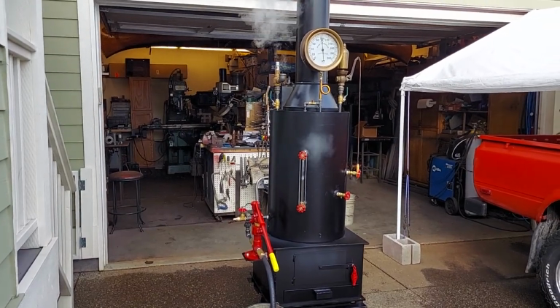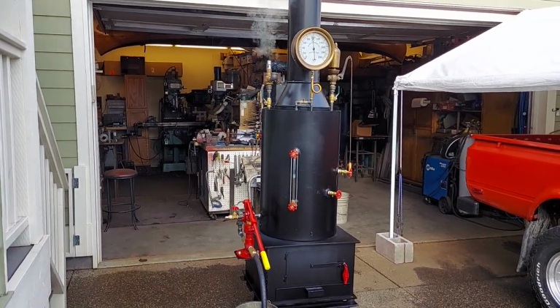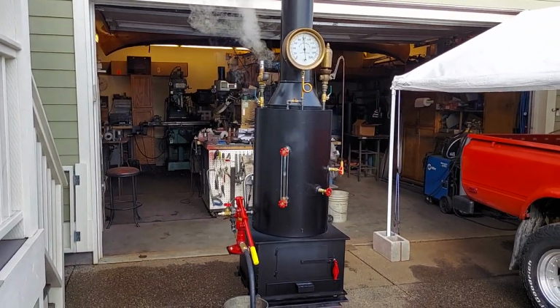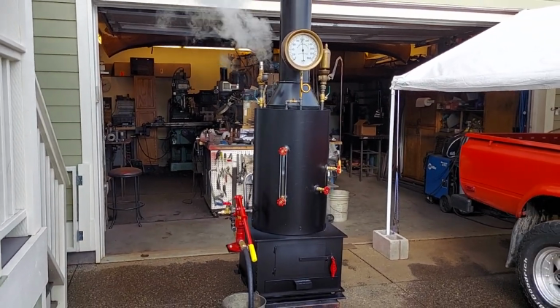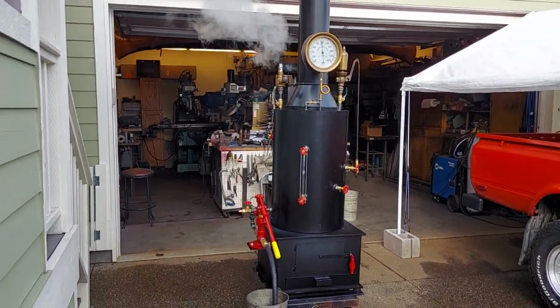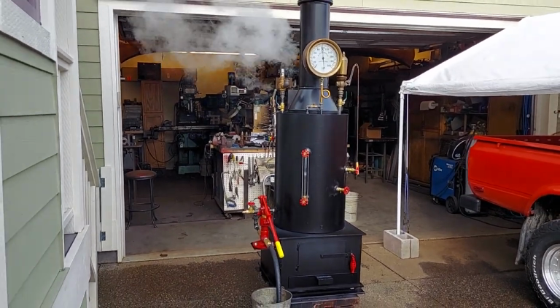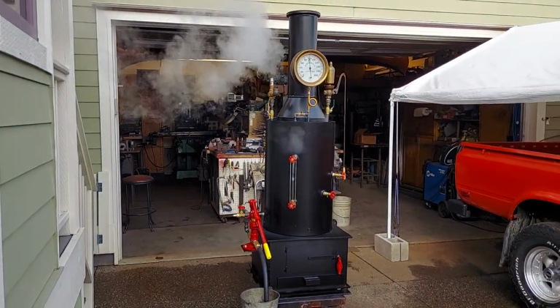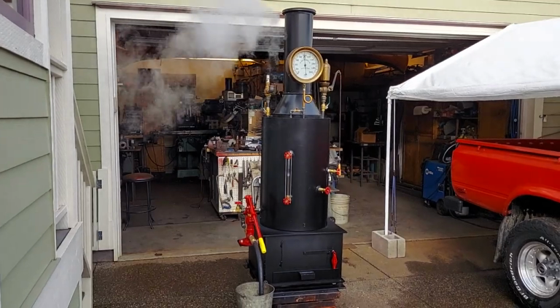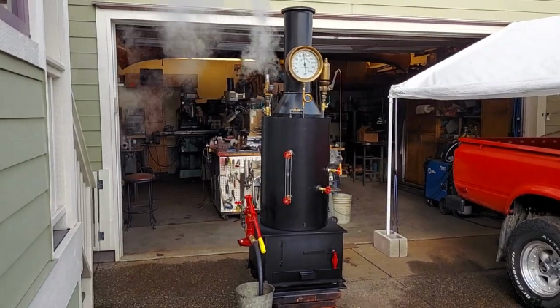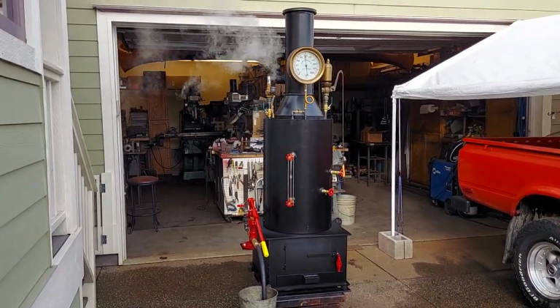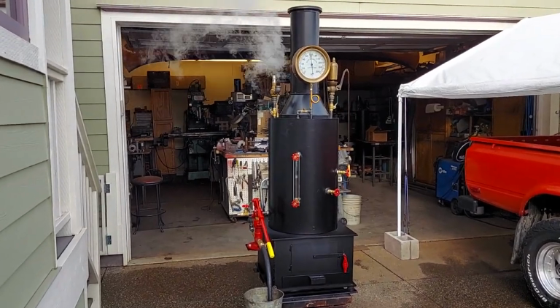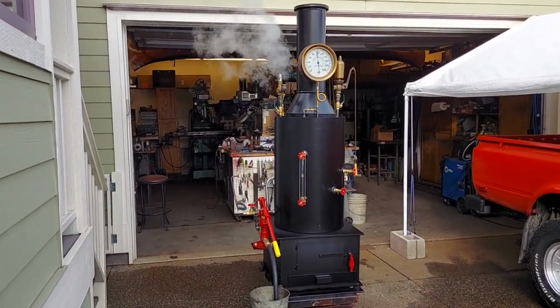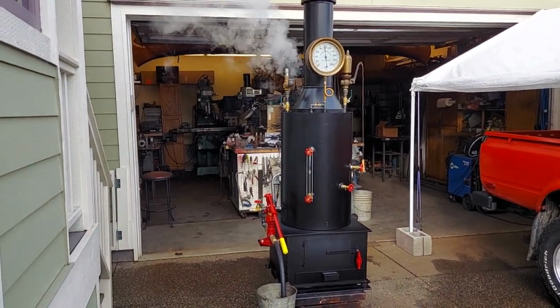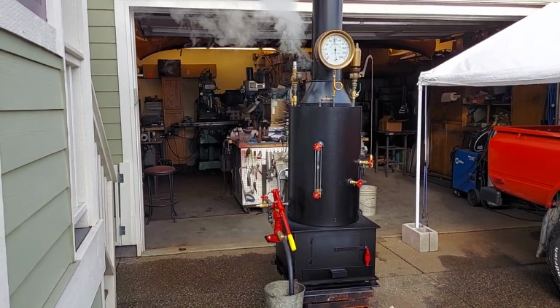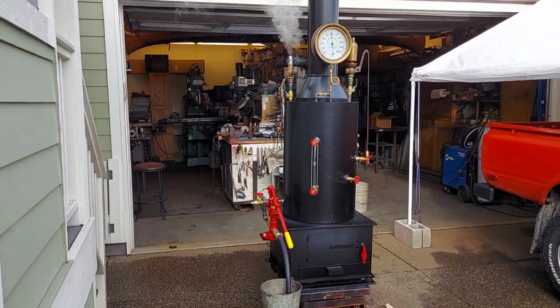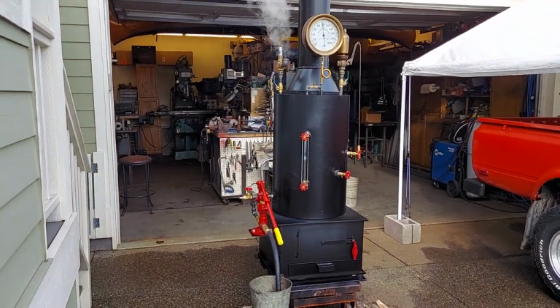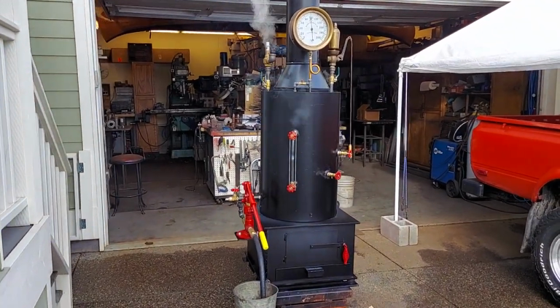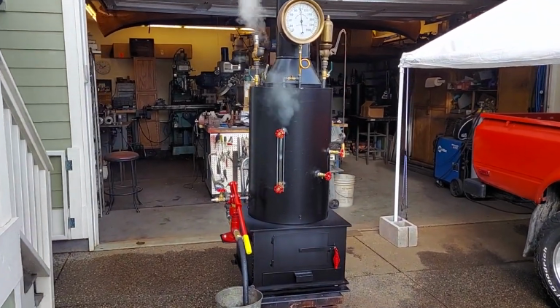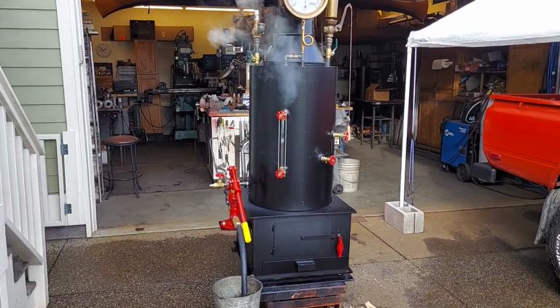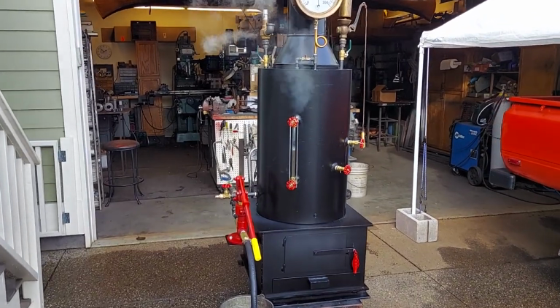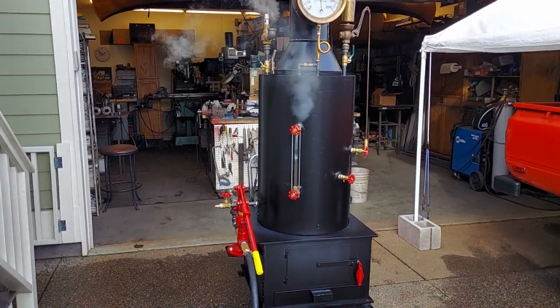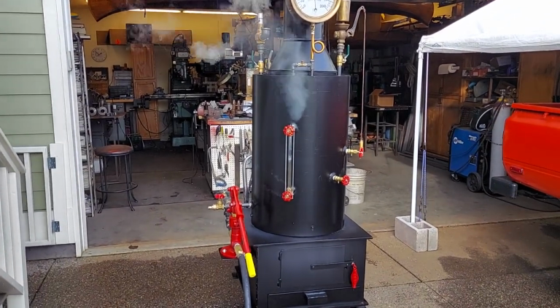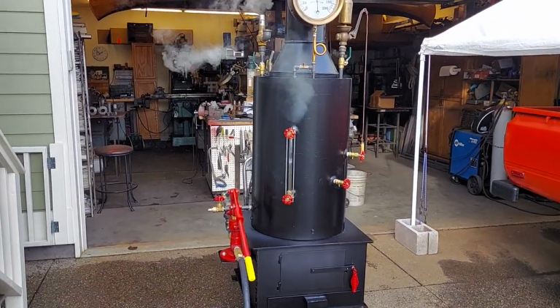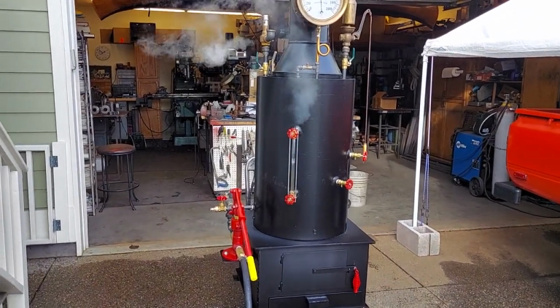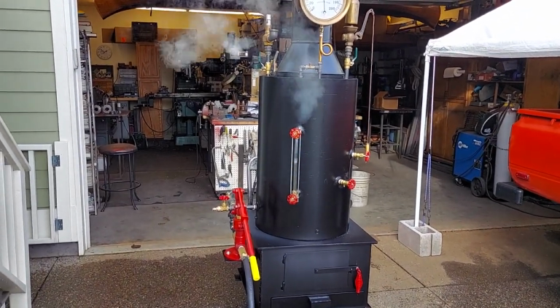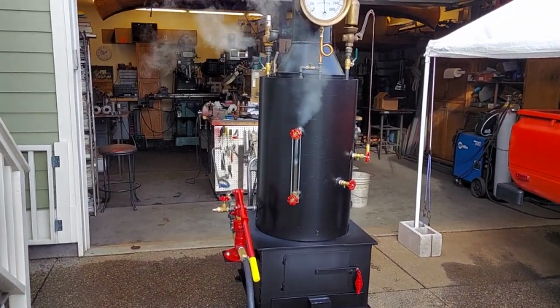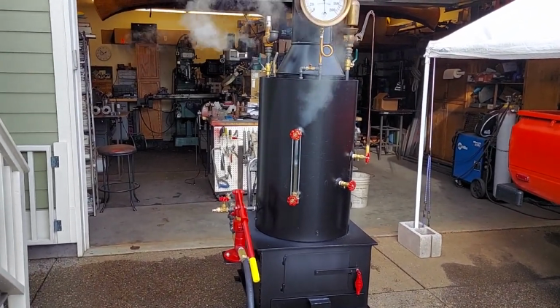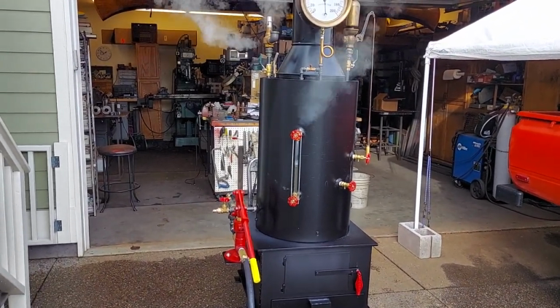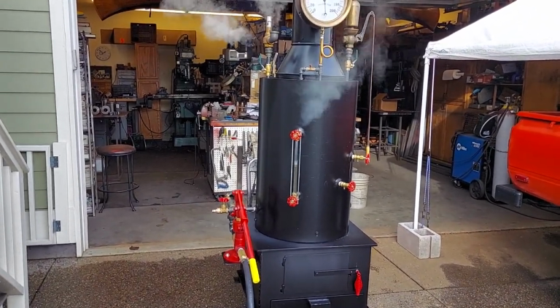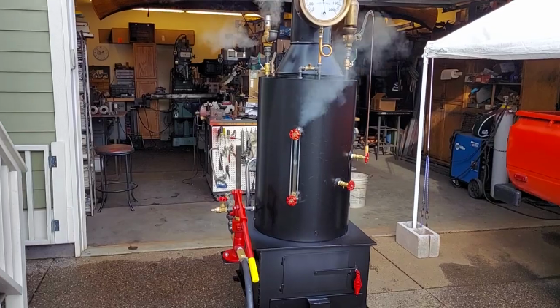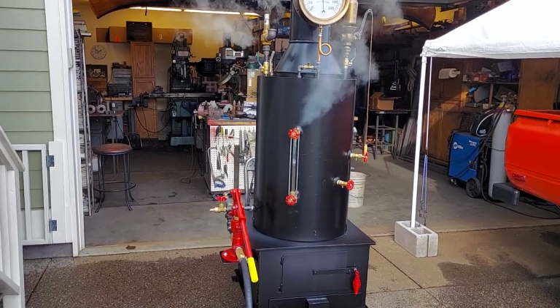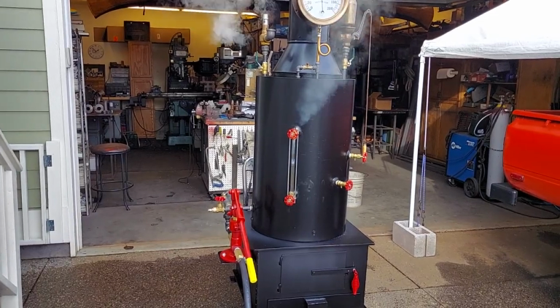Alright, here's my next boiler. The pop-off valve is going off at 100 pounds. The boiler itself is 20 inch diameter with 22 inch and a half copper tubes rolled in.